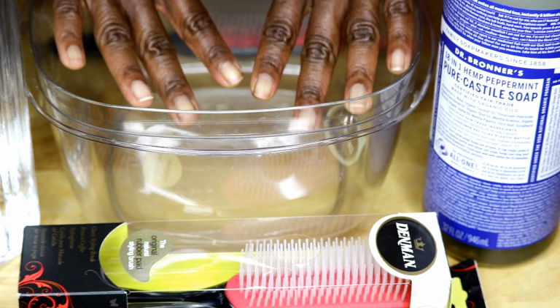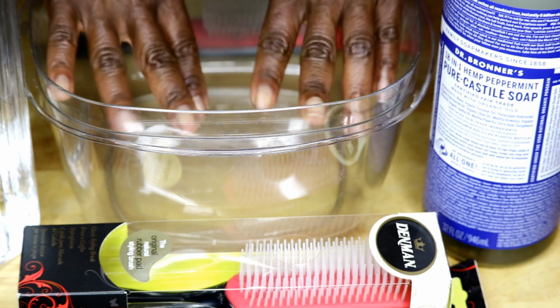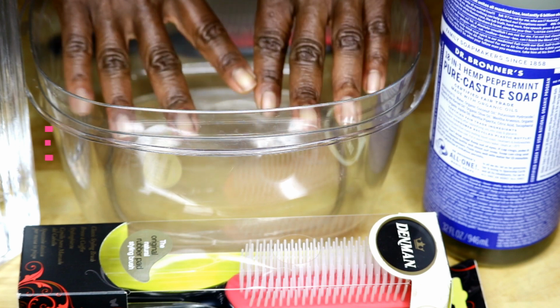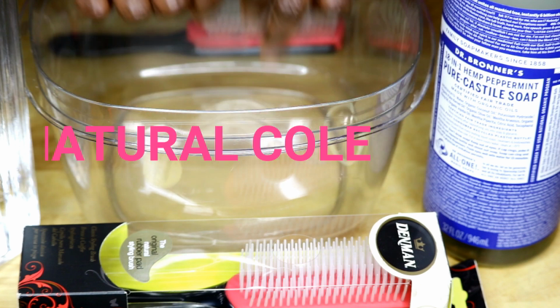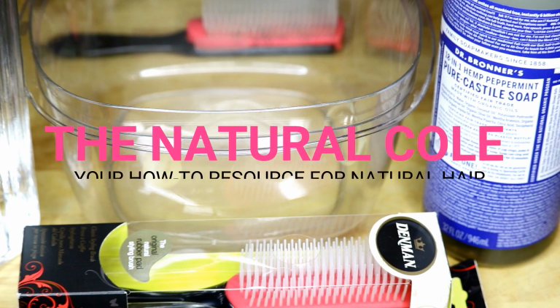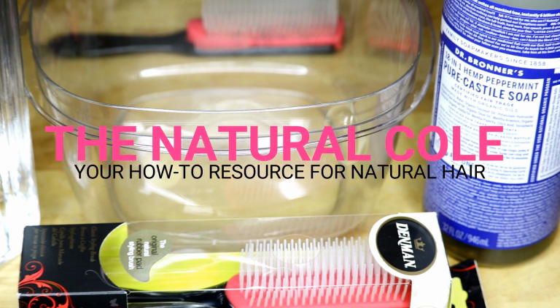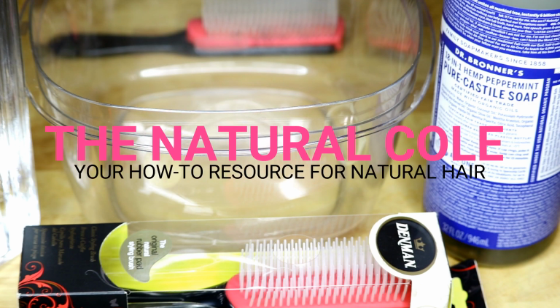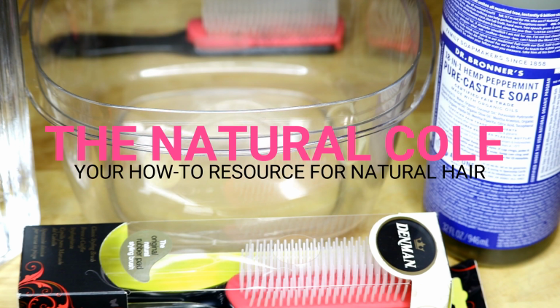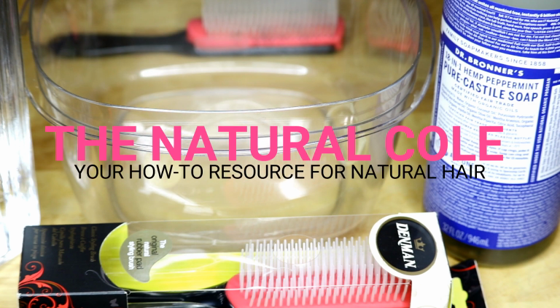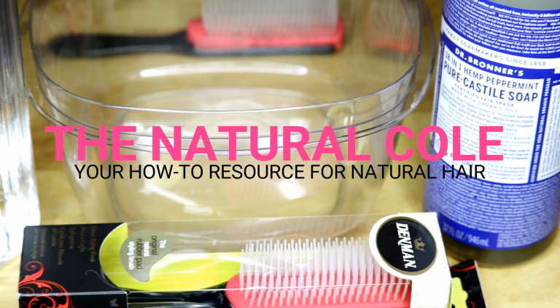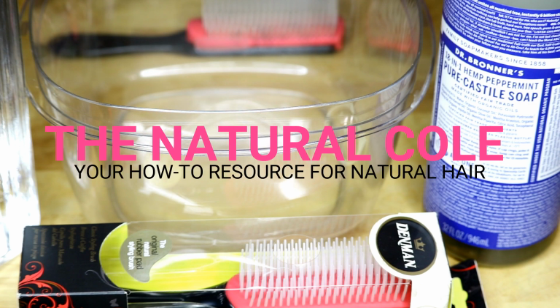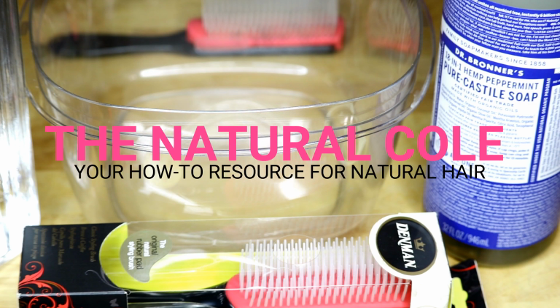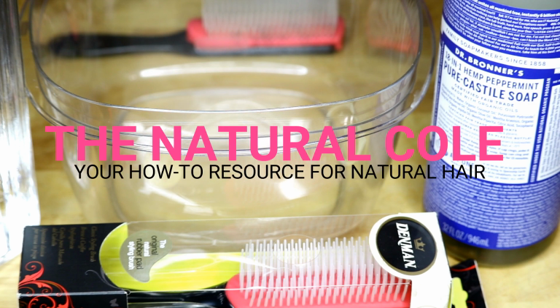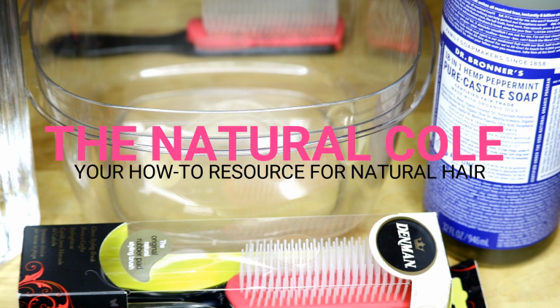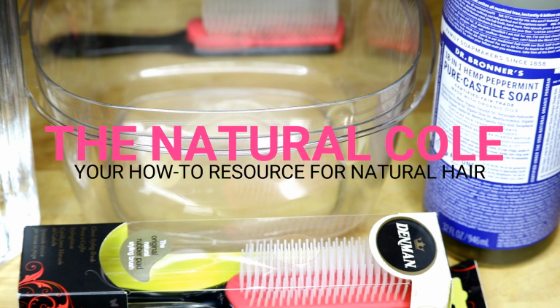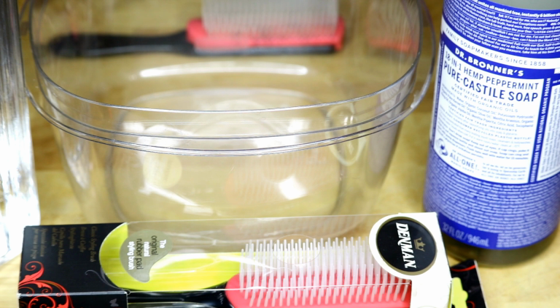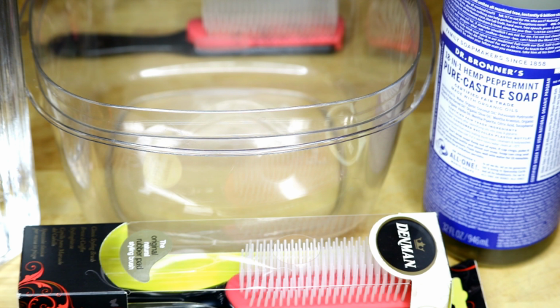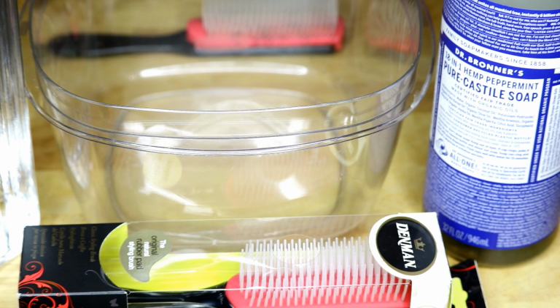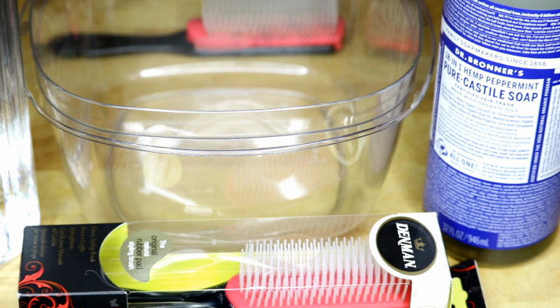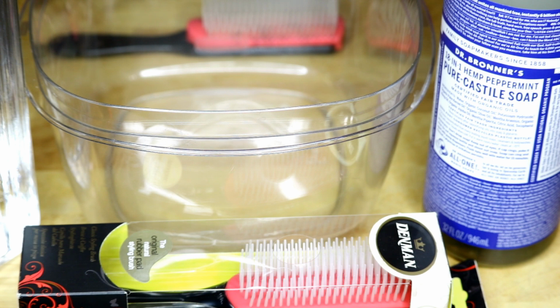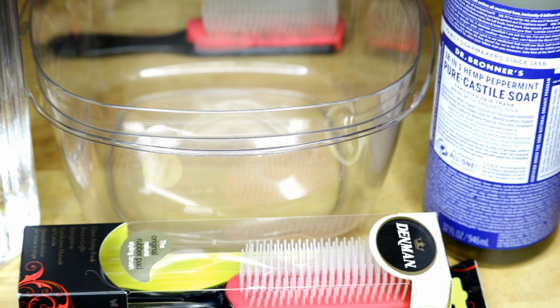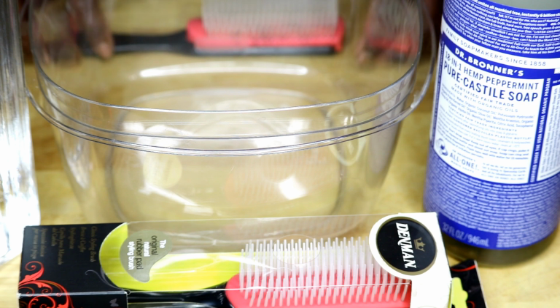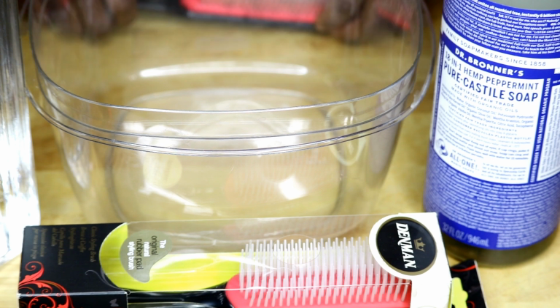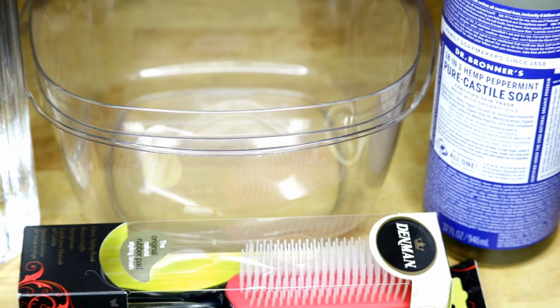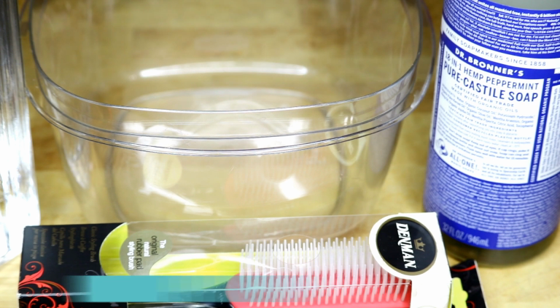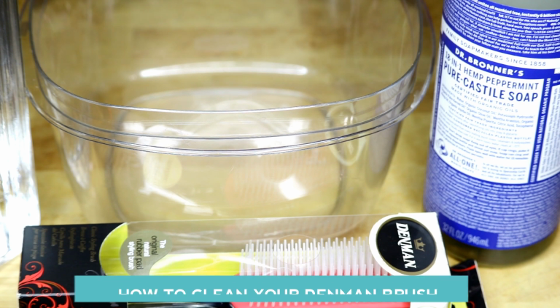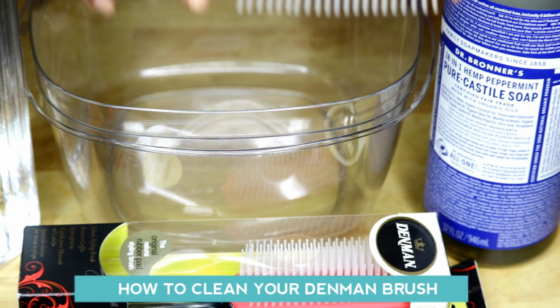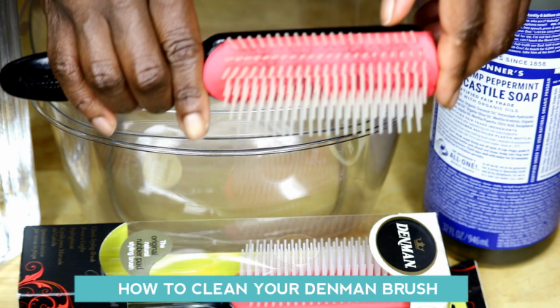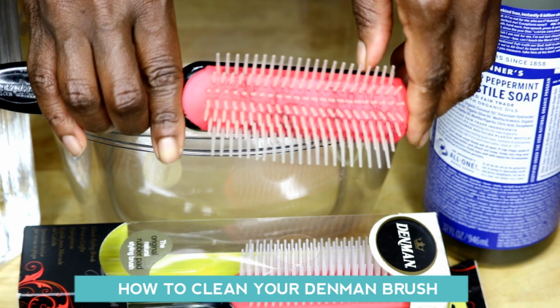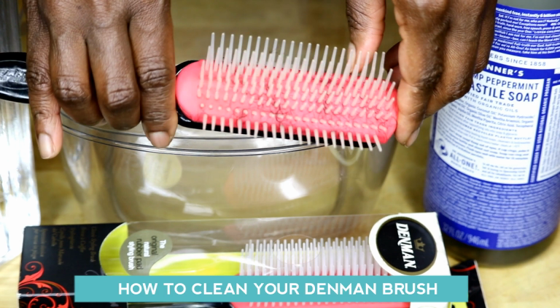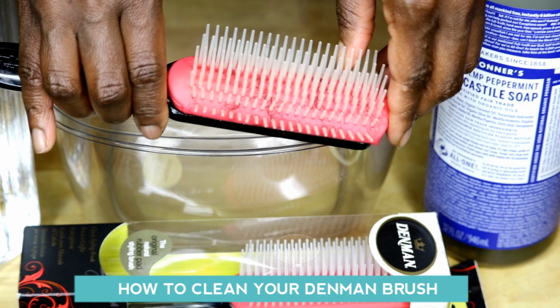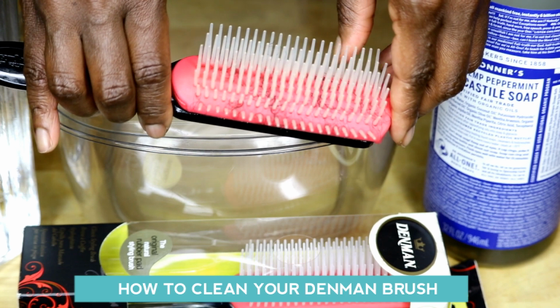Hey ladies, it's me The Natural Cole, your how-to resource for natural hair. And today I'm going to show you how to clean your Denman brush.